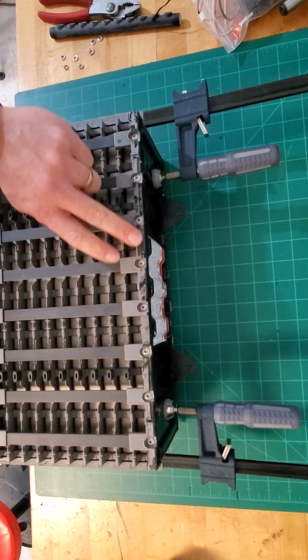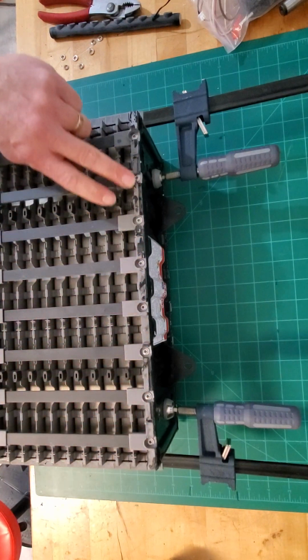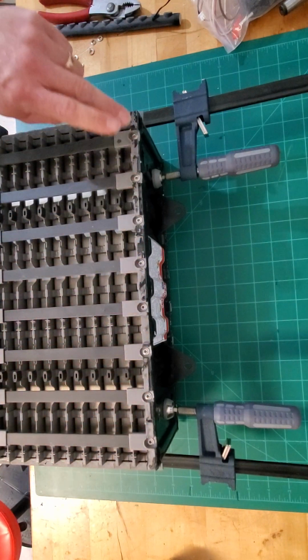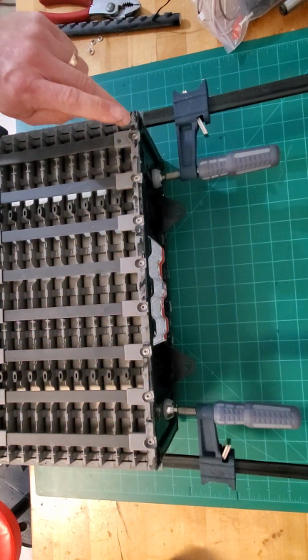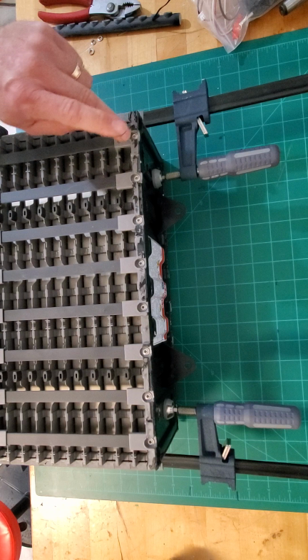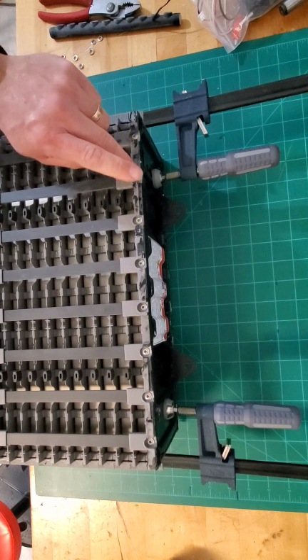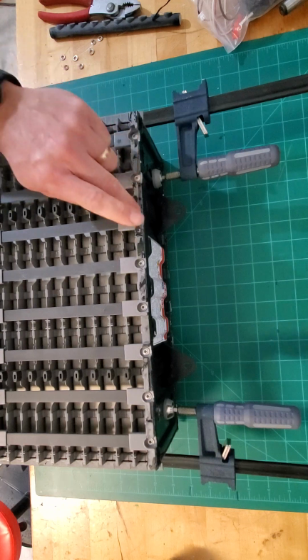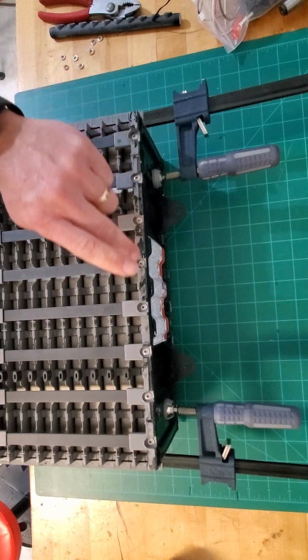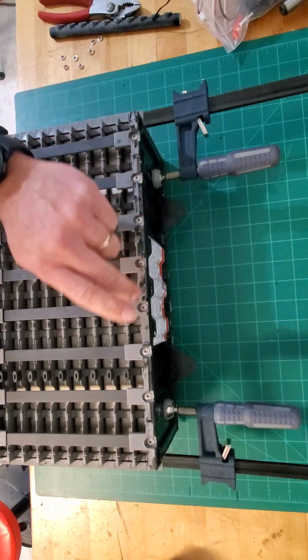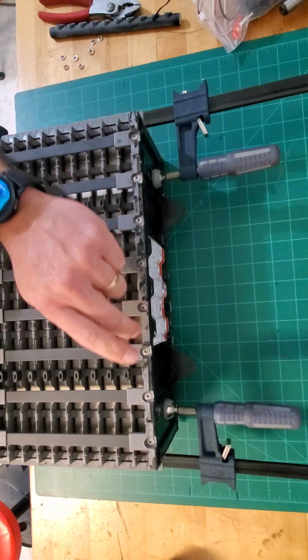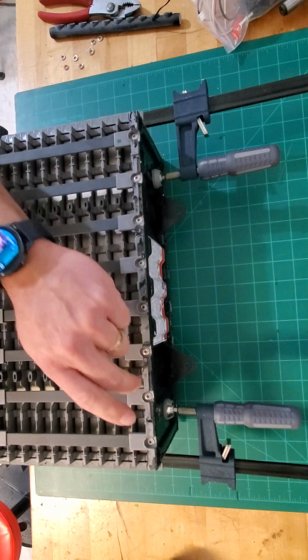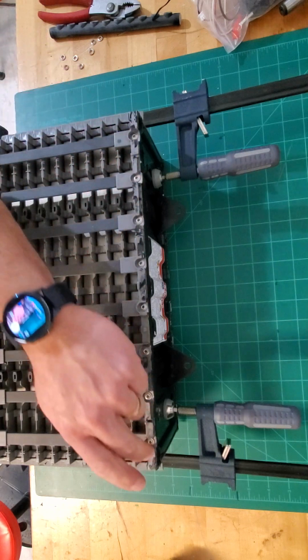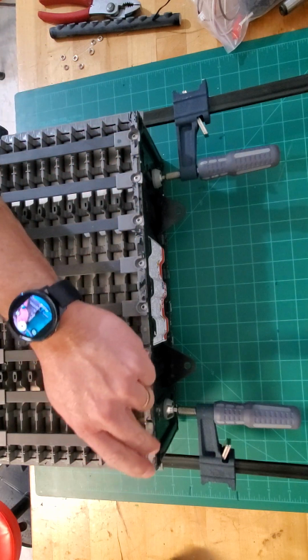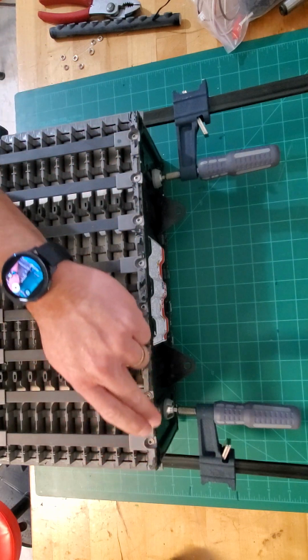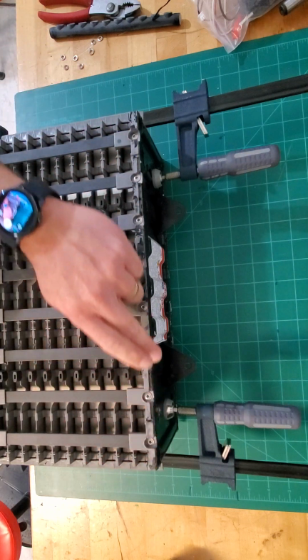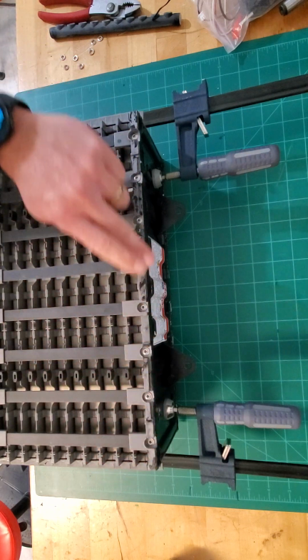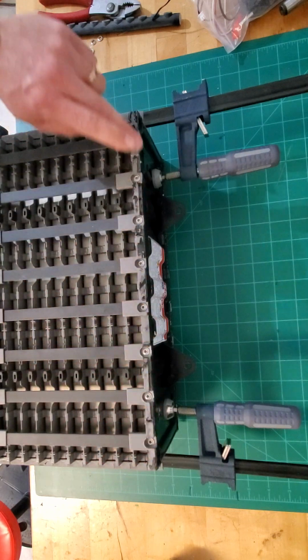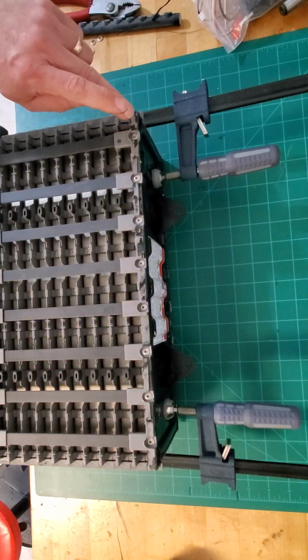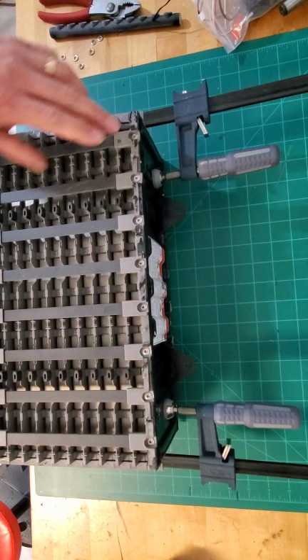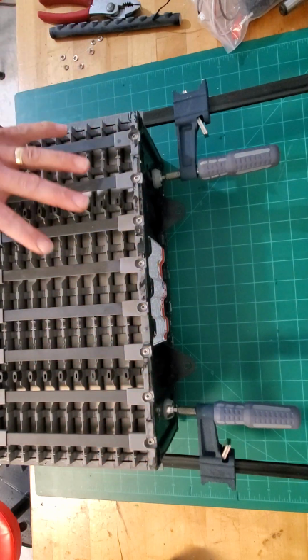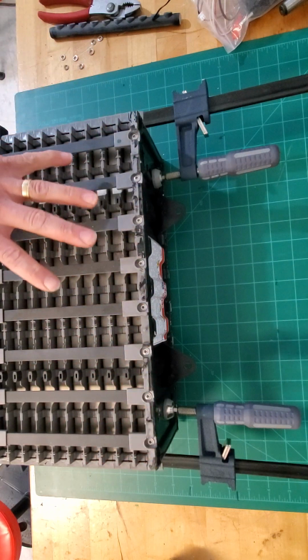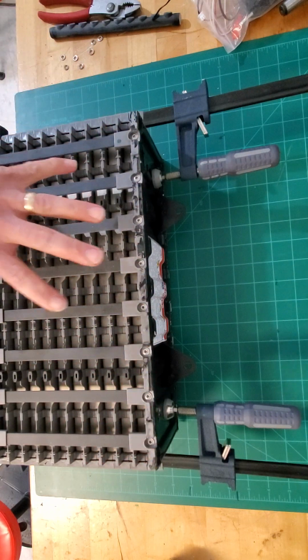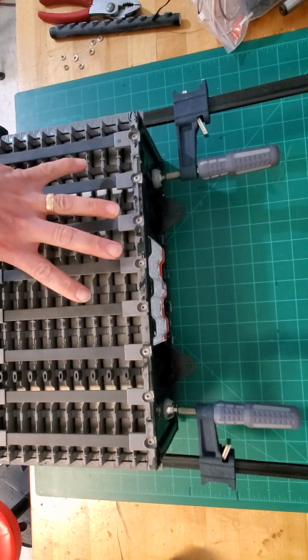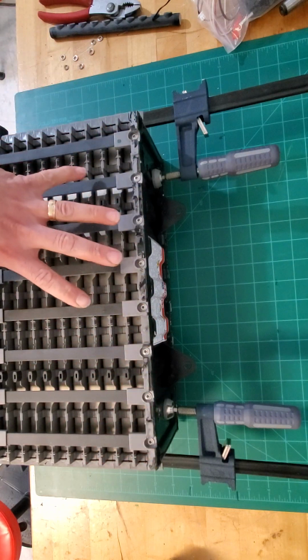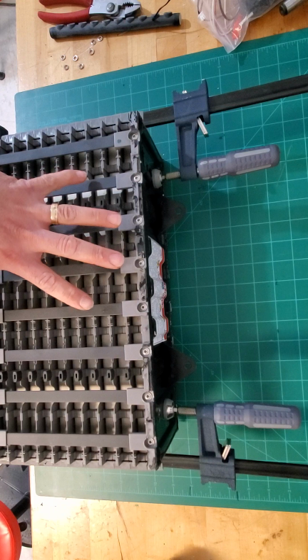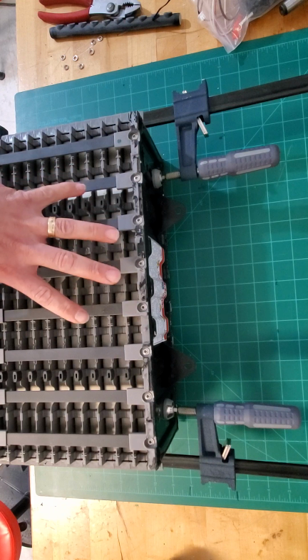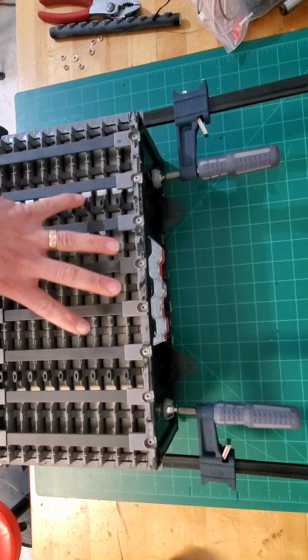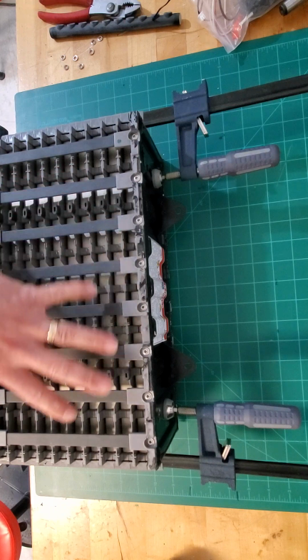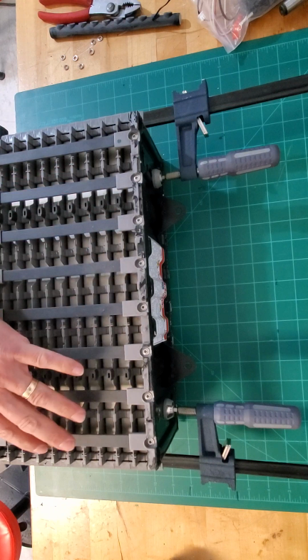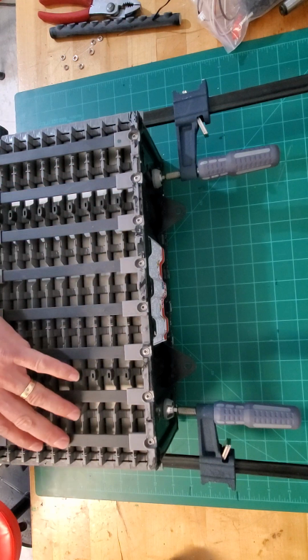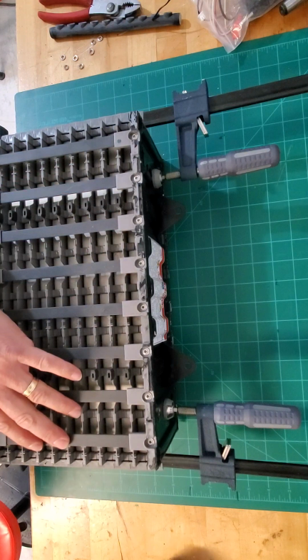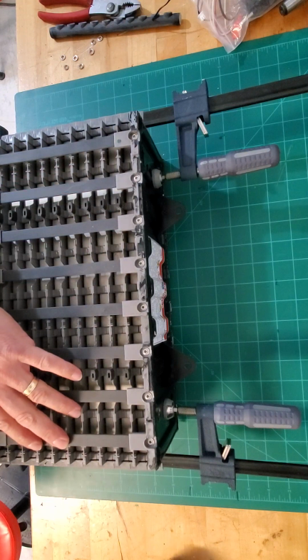Once you are ready, go ahead and cut the heads of the other rivets — remember, only on one side if you plan on rebuilding it.